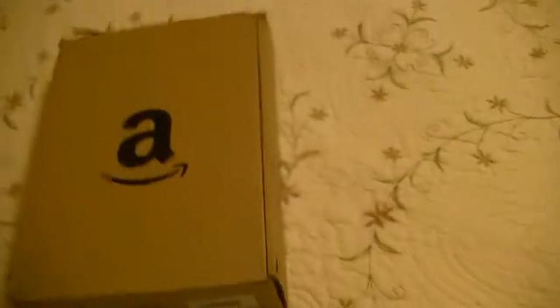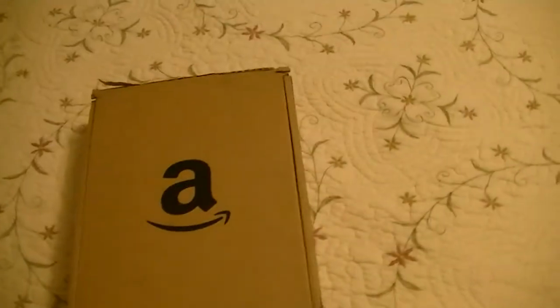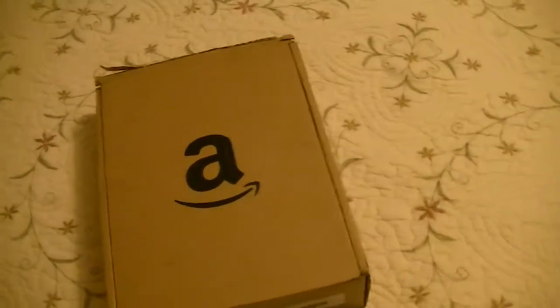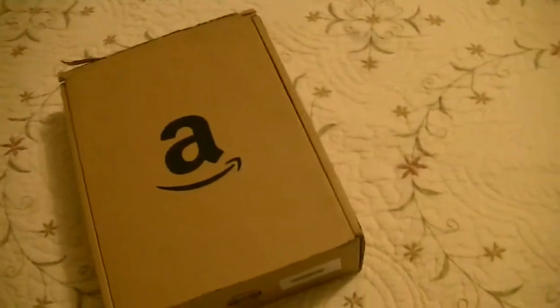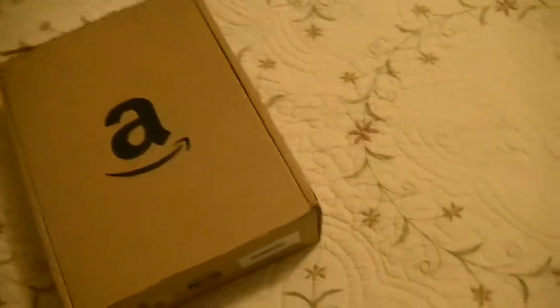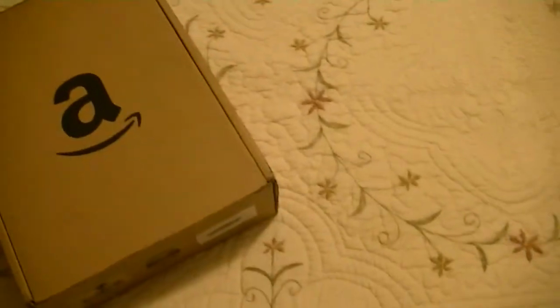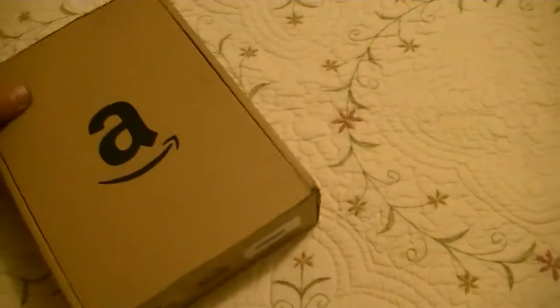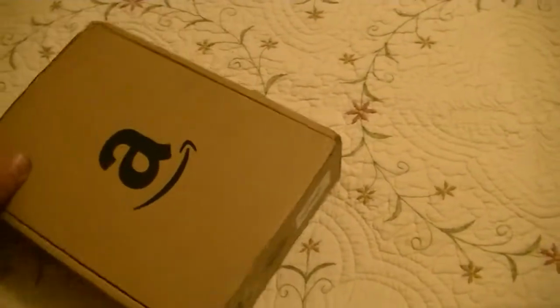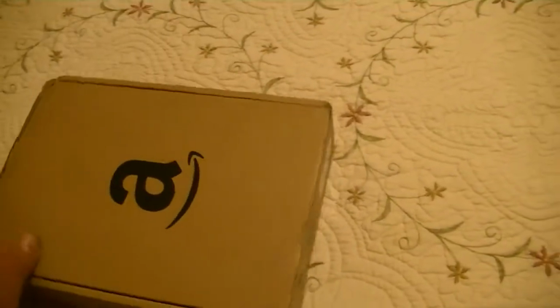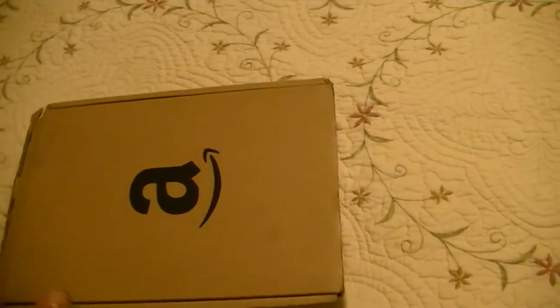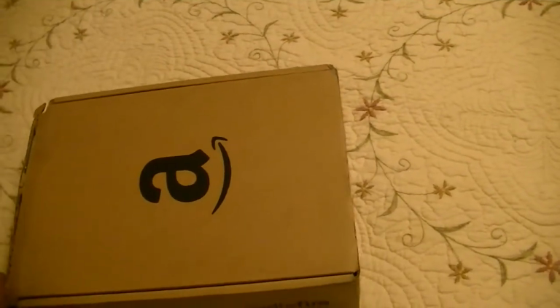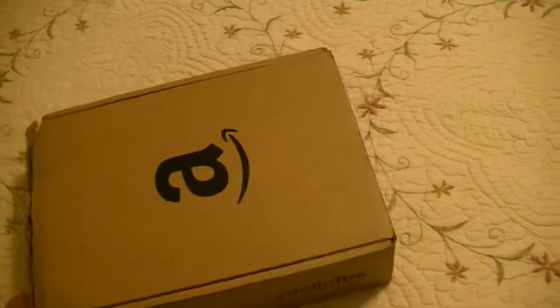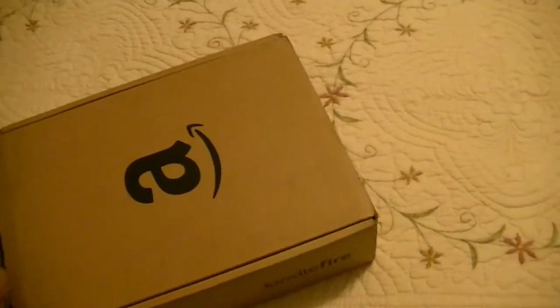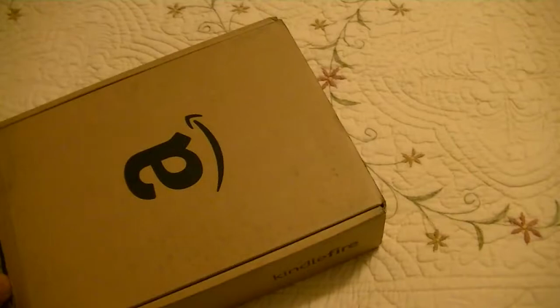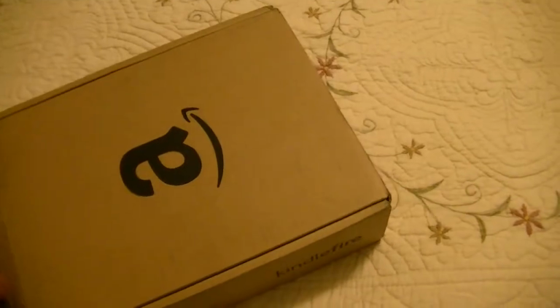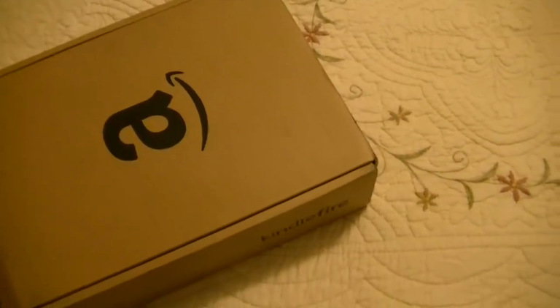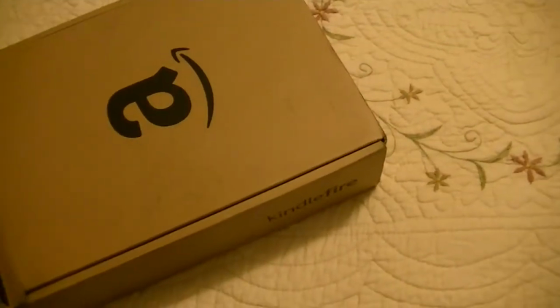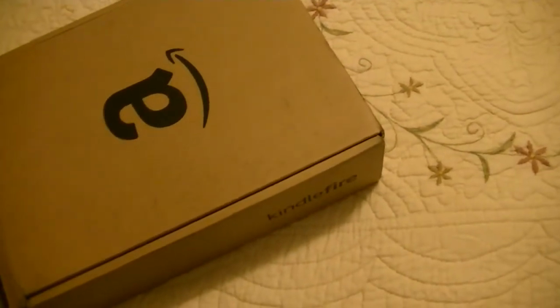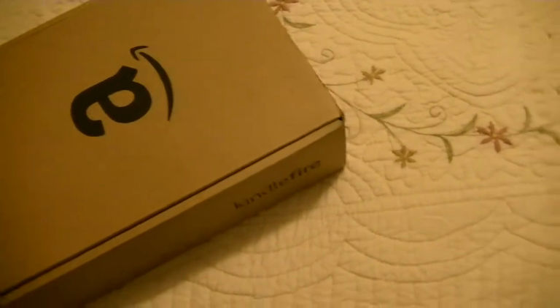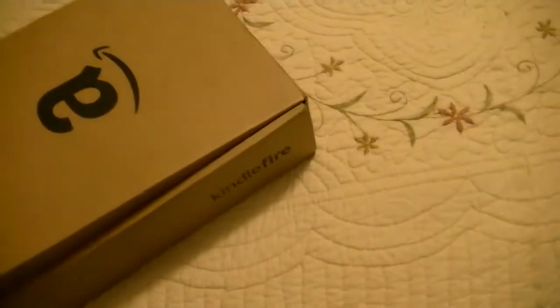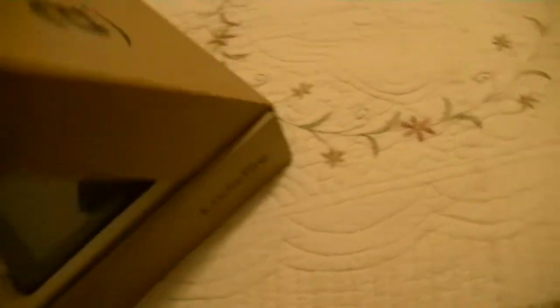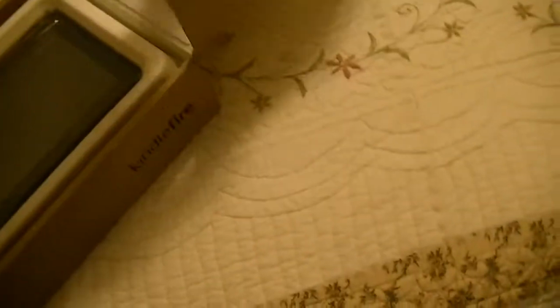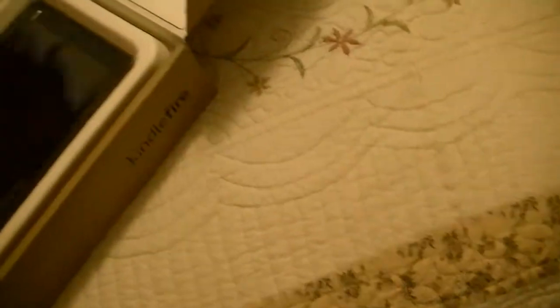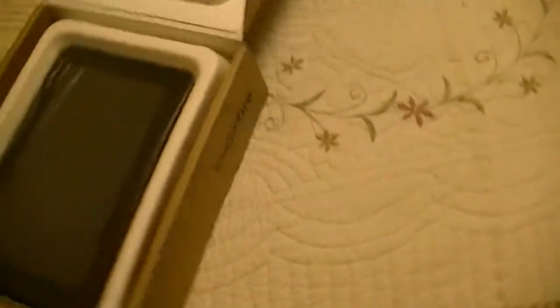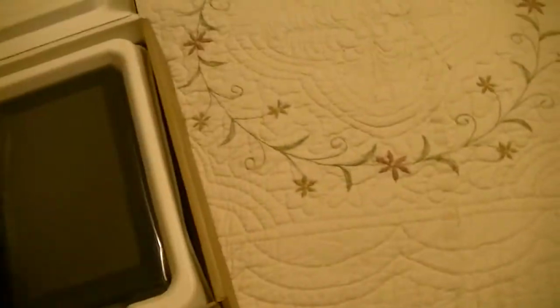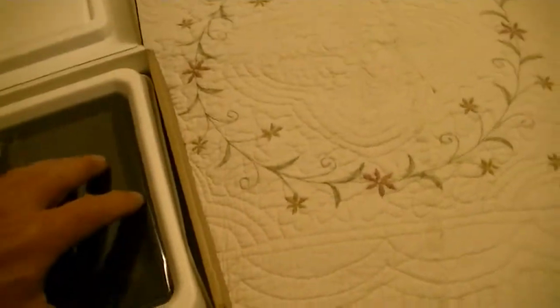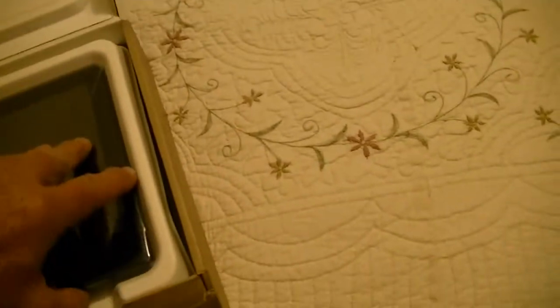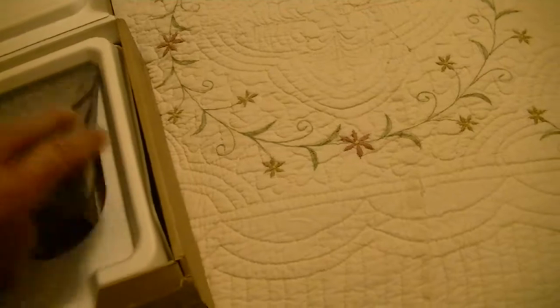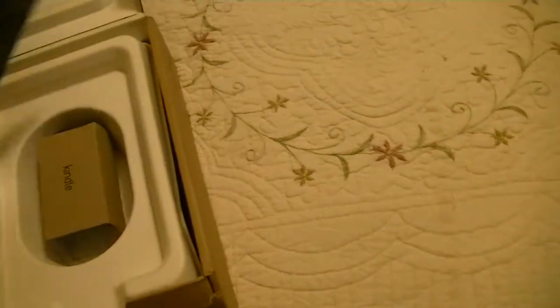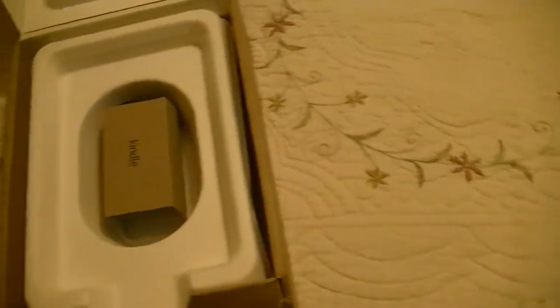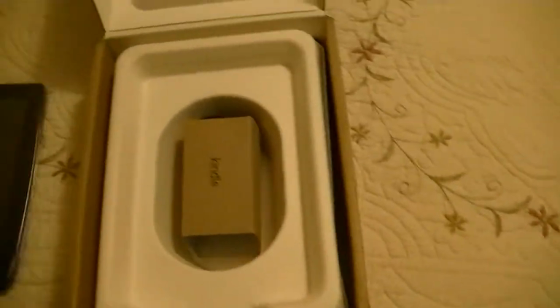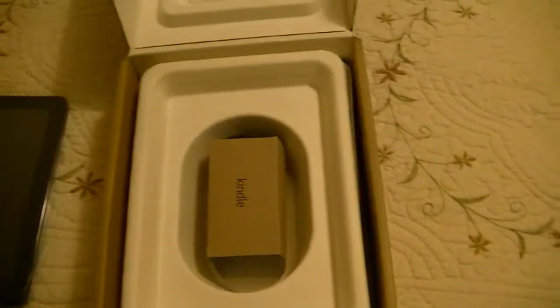We're going to unbox the new Kindle Fire from Amazon. Now pull the cord, lift the lid, and here it is.